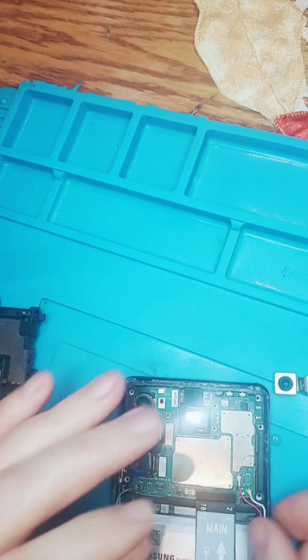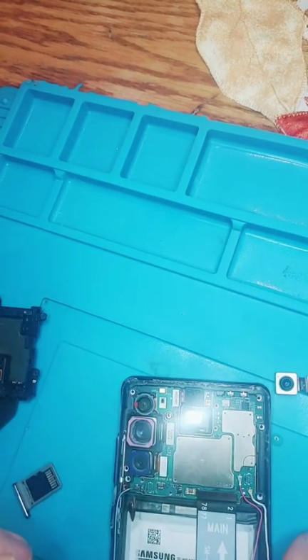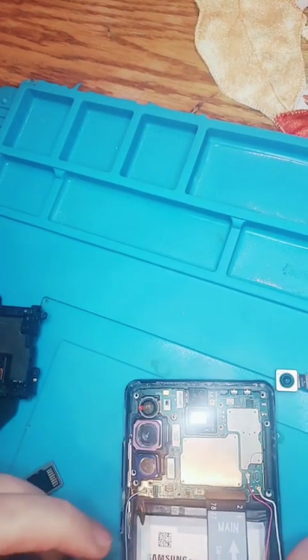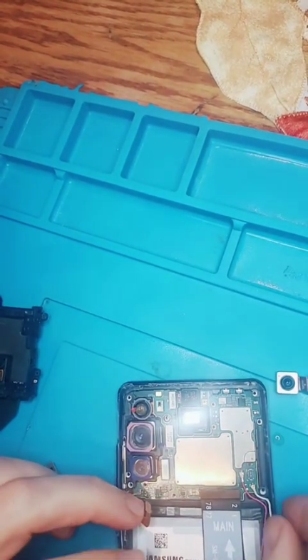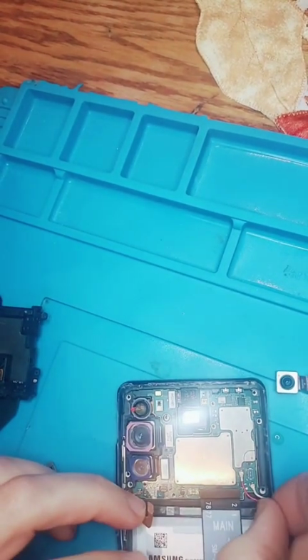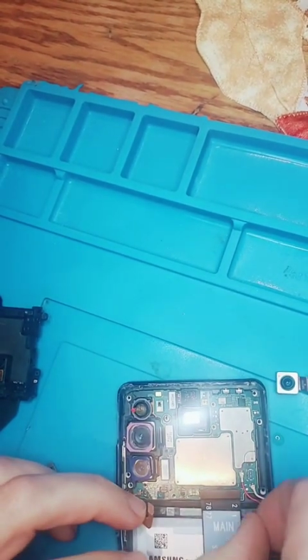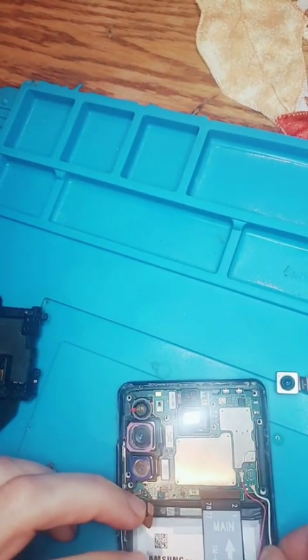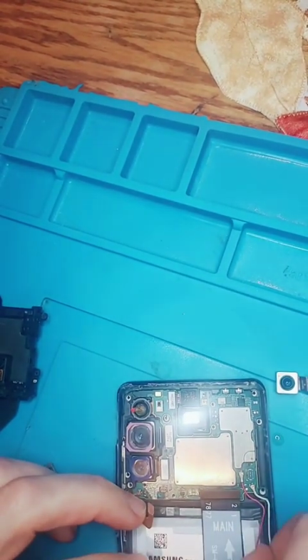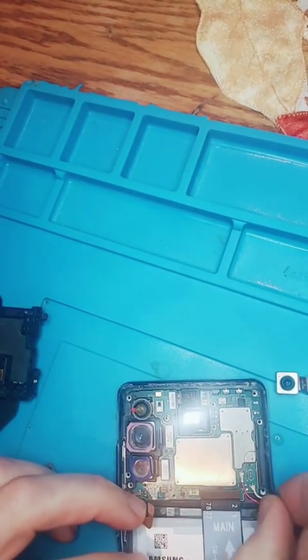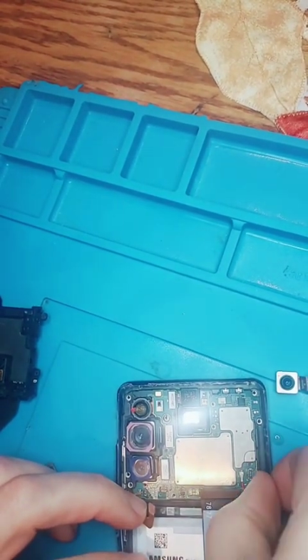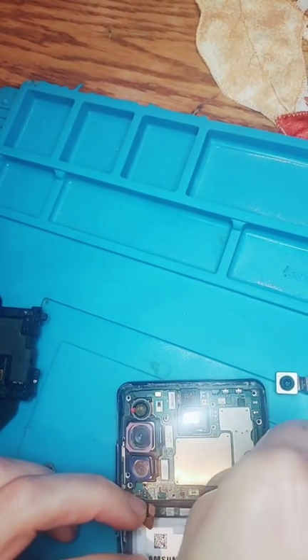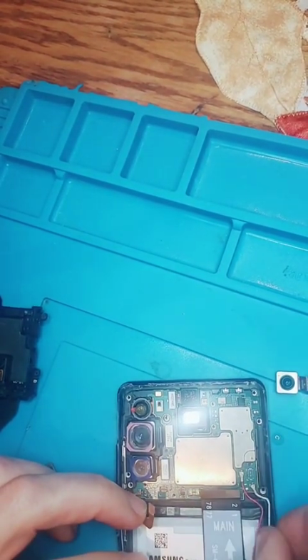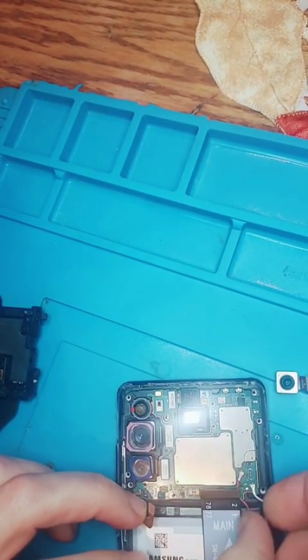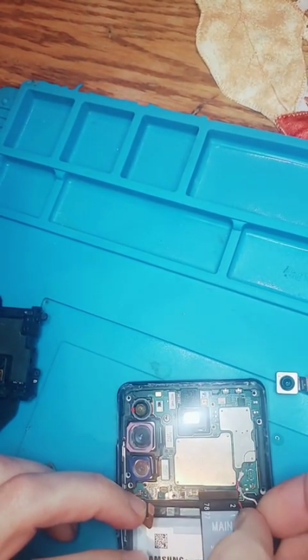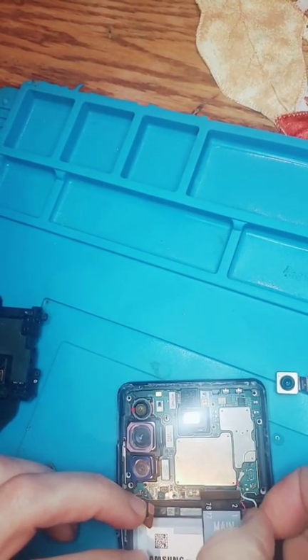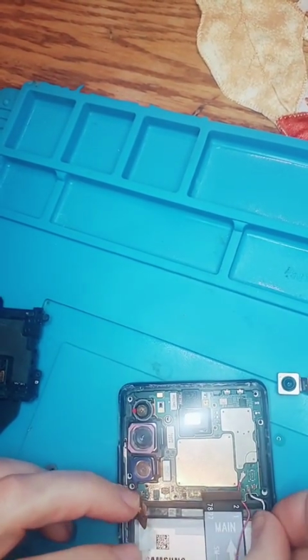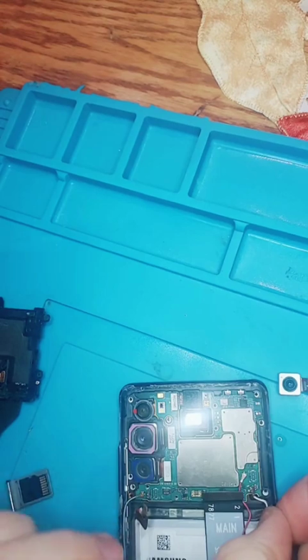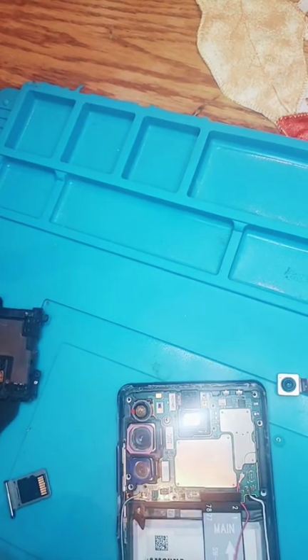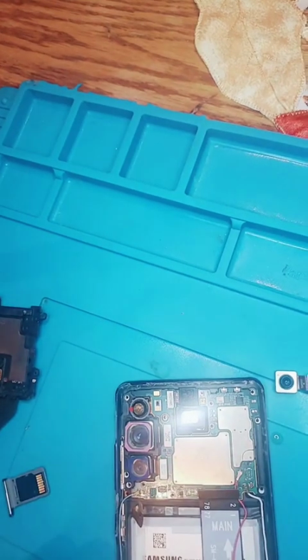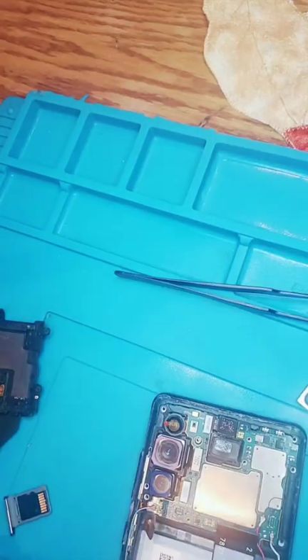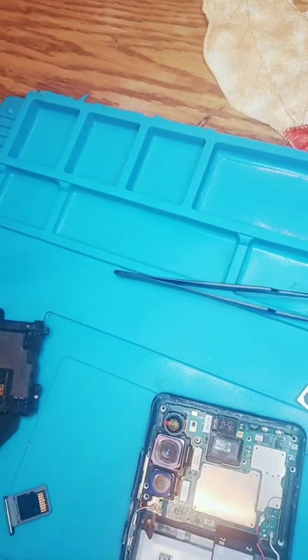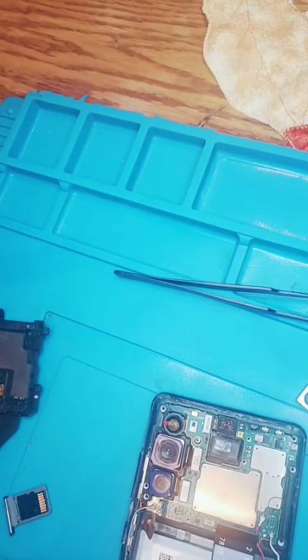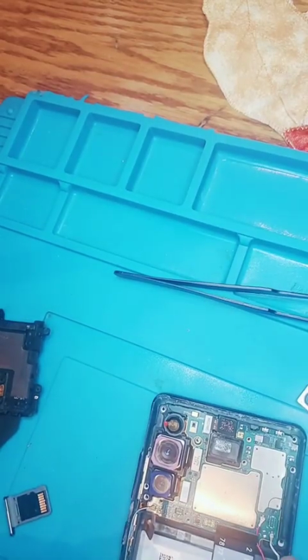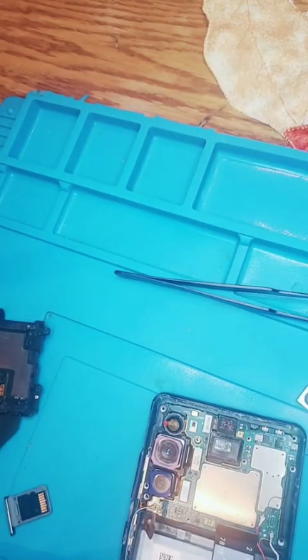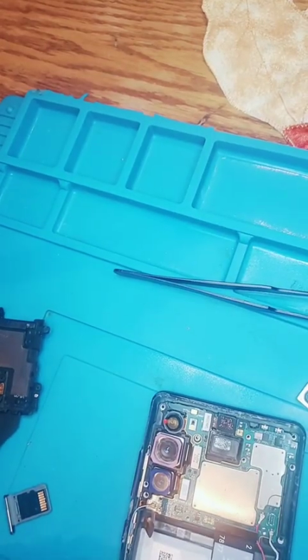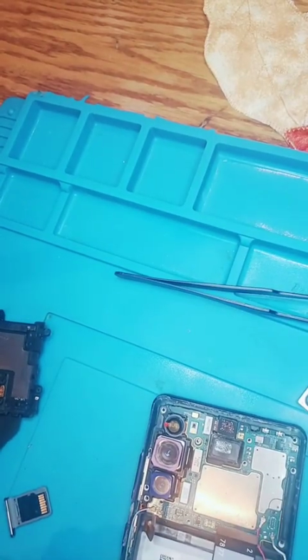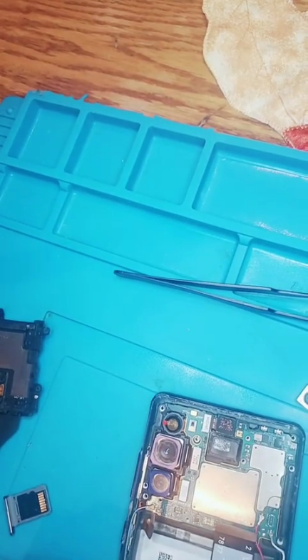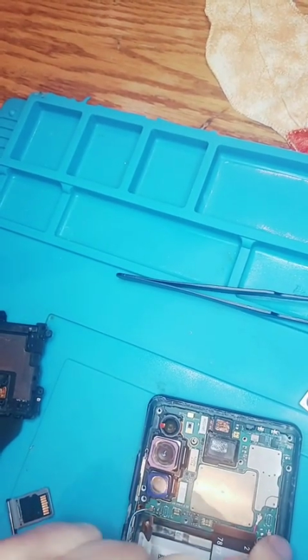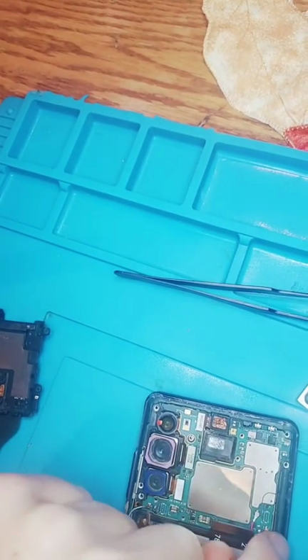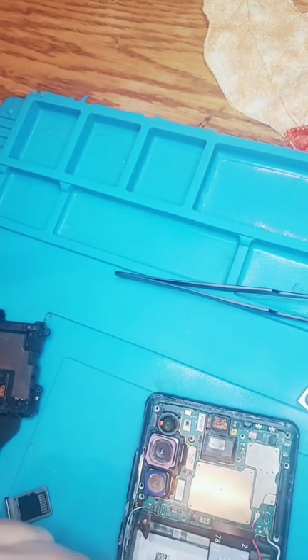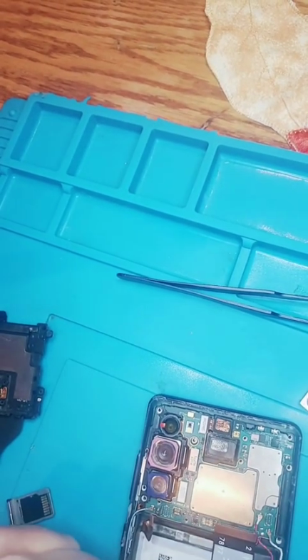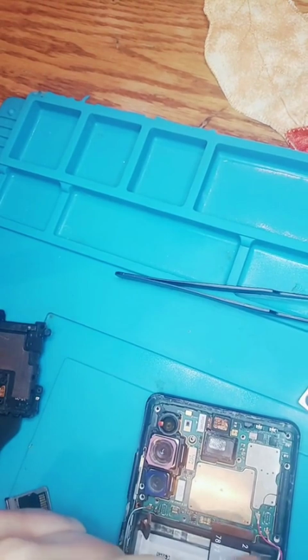That's why I didn't want to take it out. How's that doing? It didn't feel like it snapped down. No, it wasn't. Give me a second. Okay, that was a pain. We got that antenna wired in.